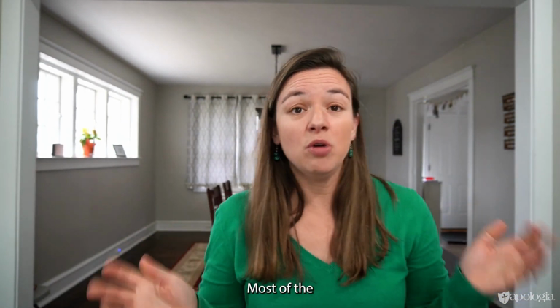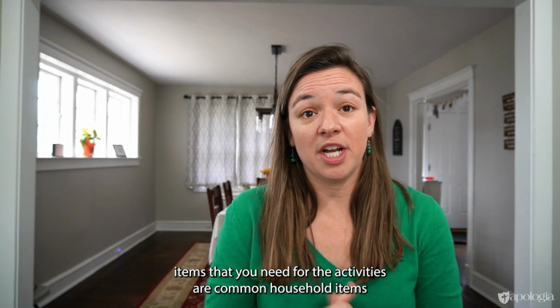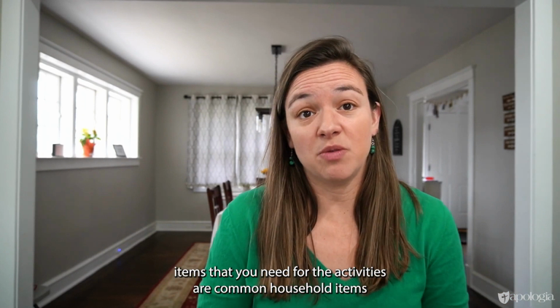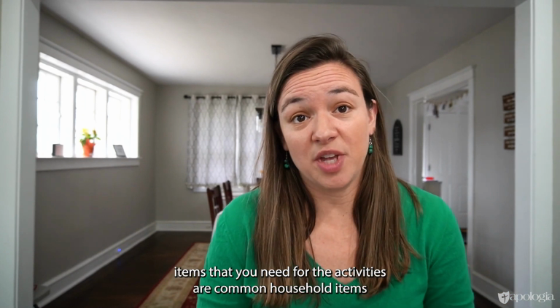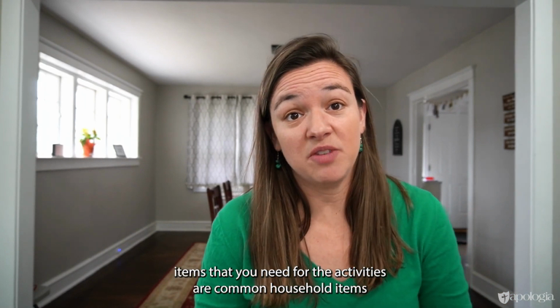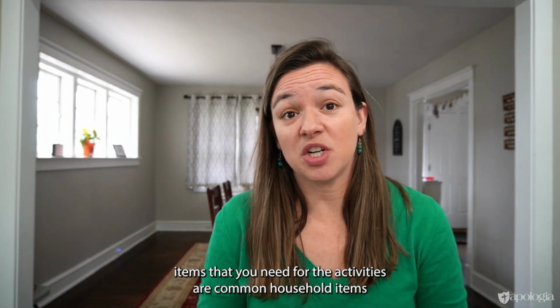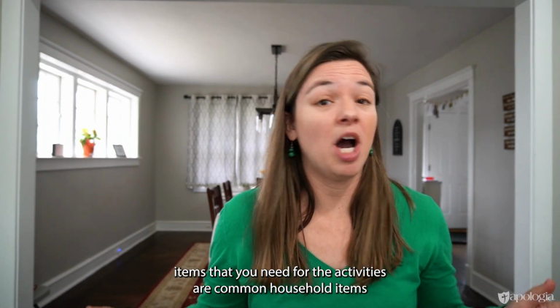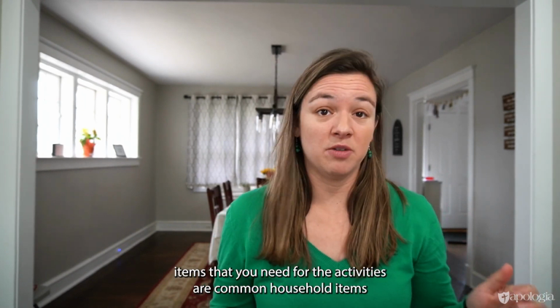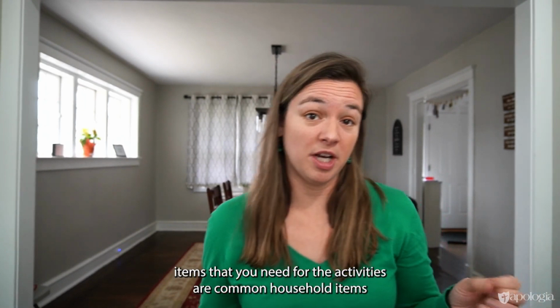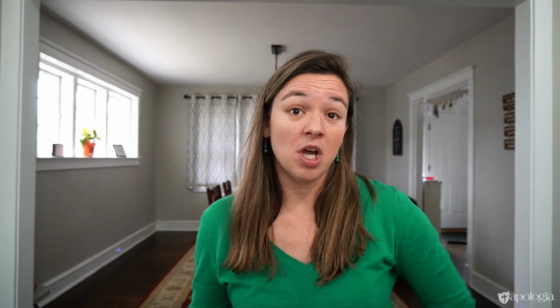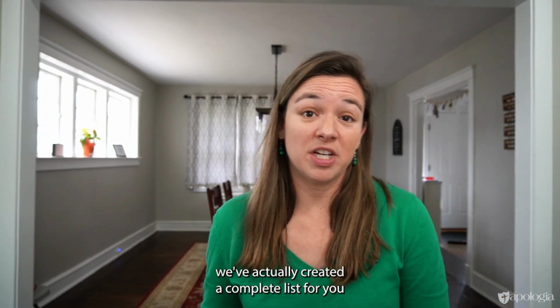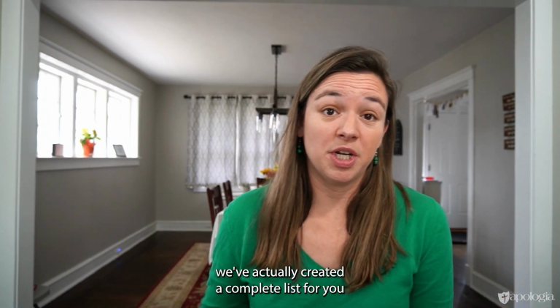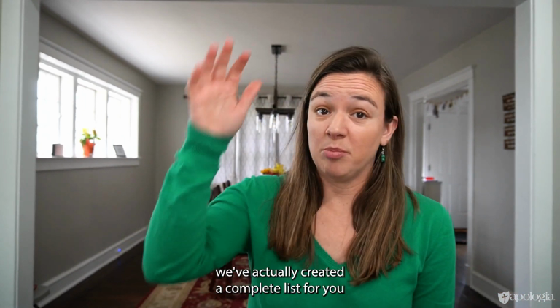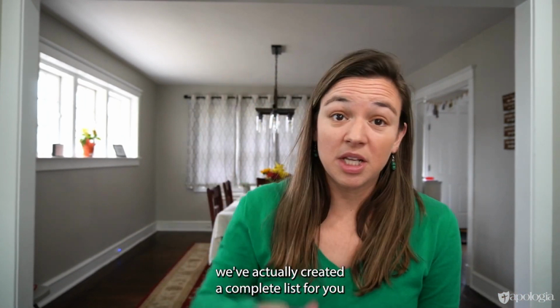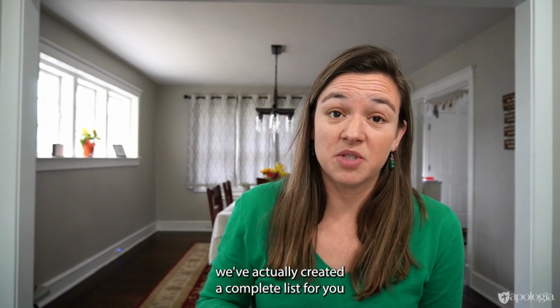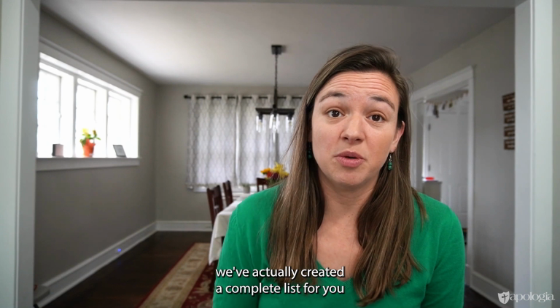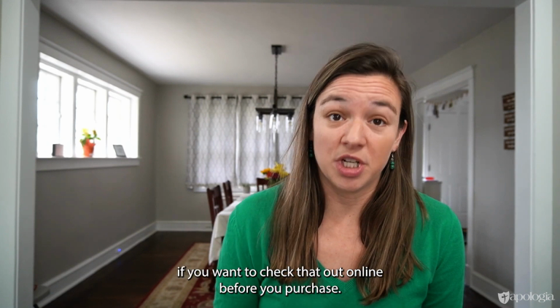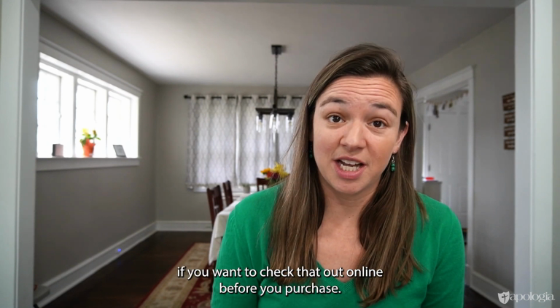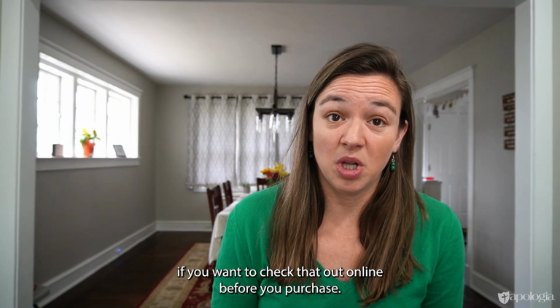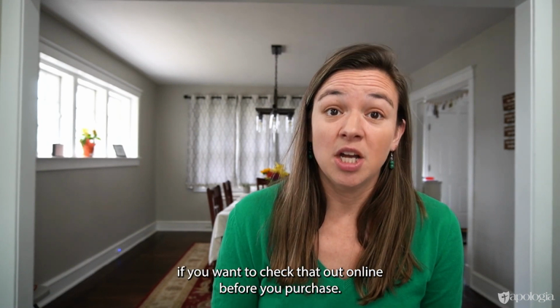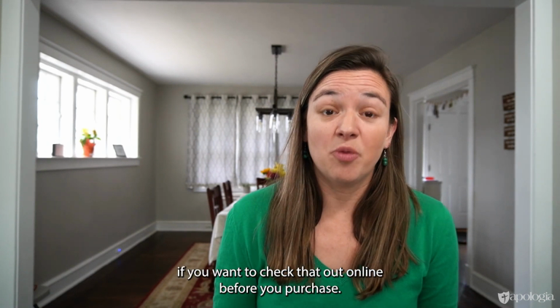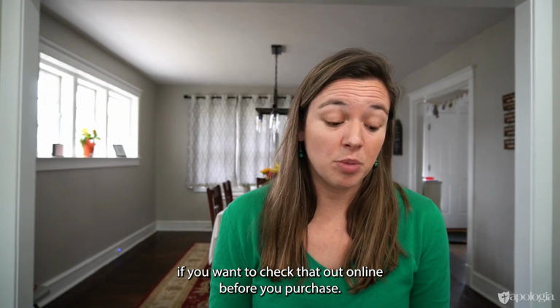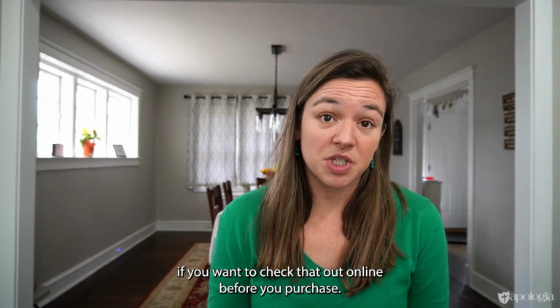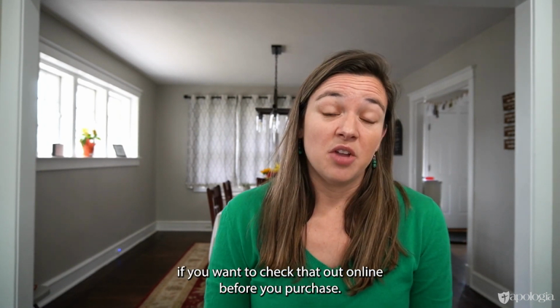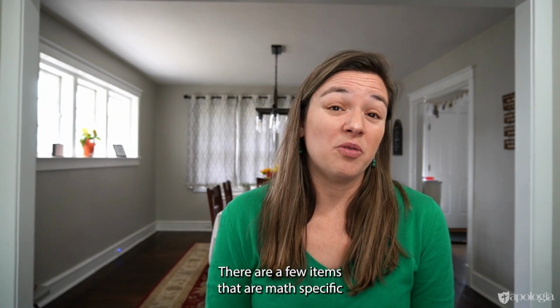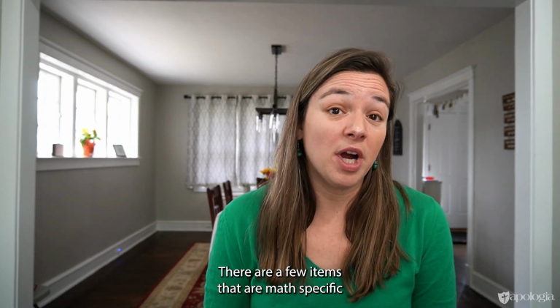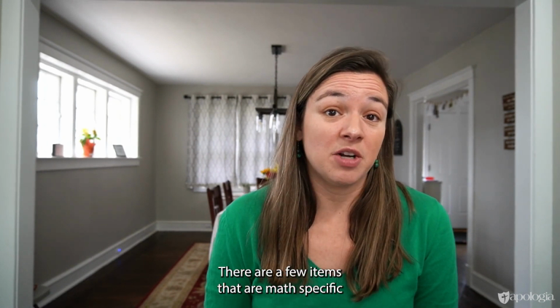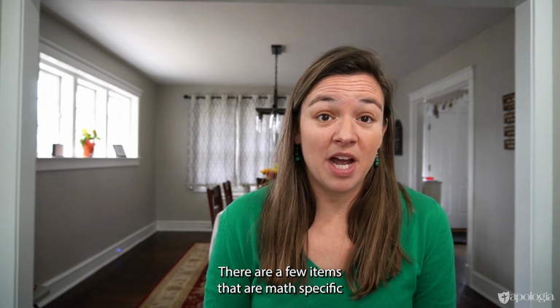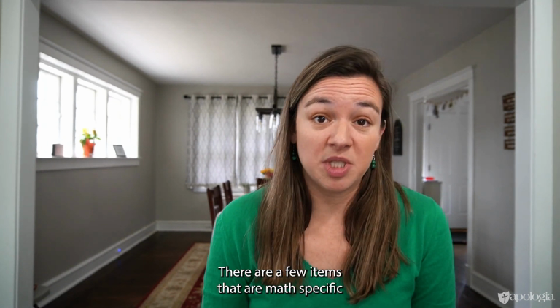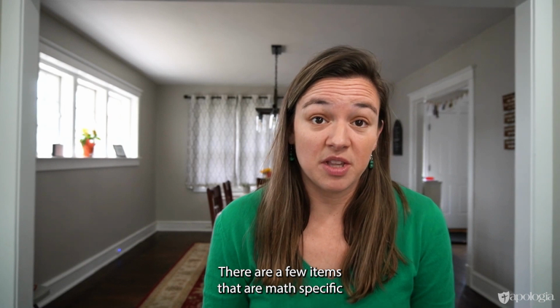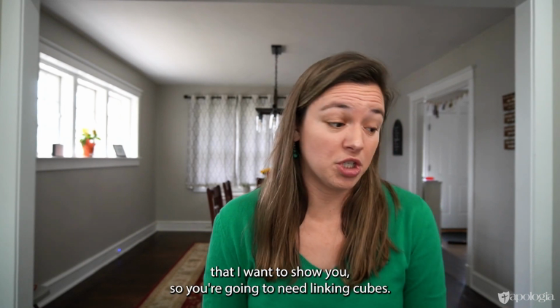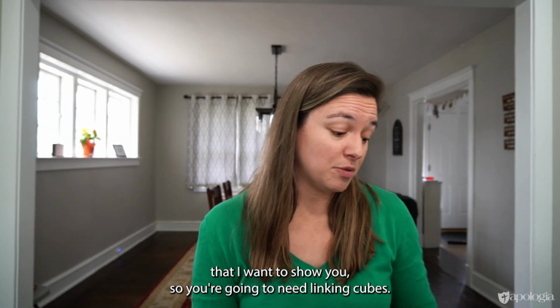Most of the items that you need for the activities are common household items. We've actually created a complete list for you if you want to check that out online before you purchase. There are a few items that are math-specific that I want to show you.